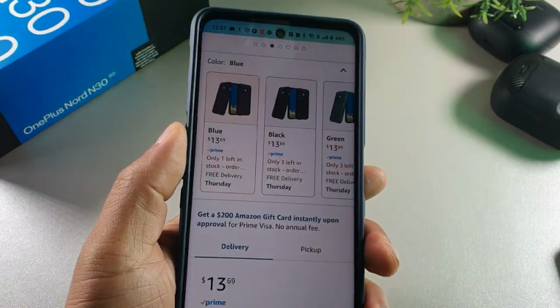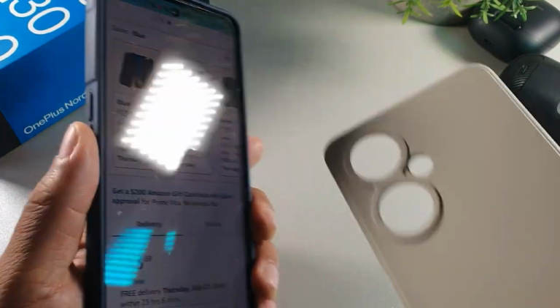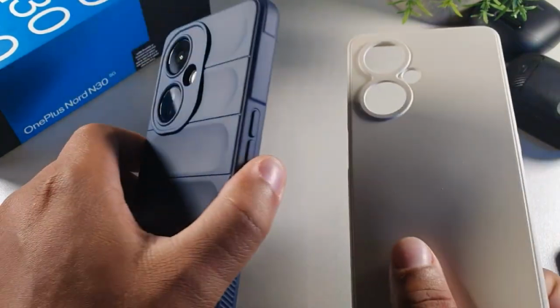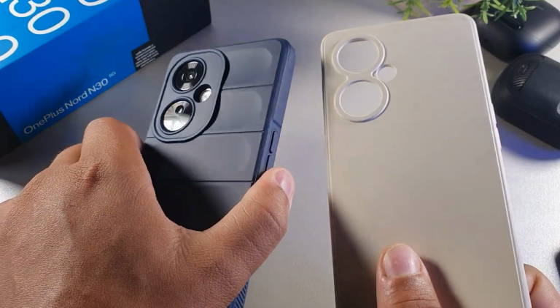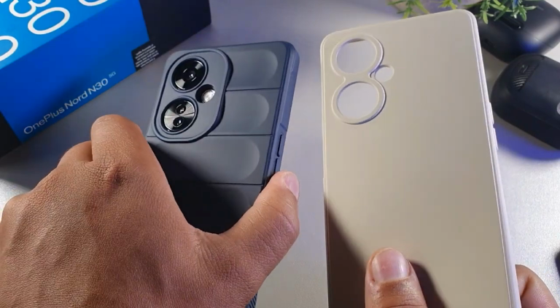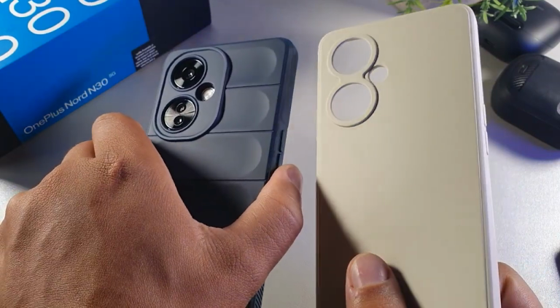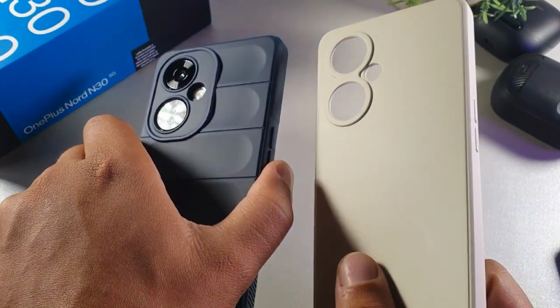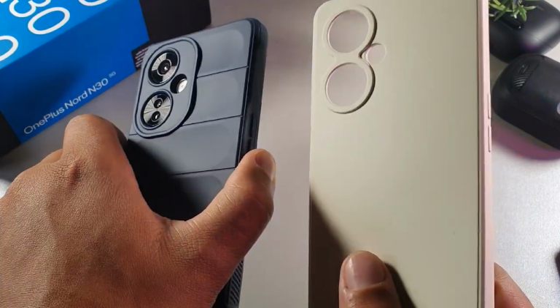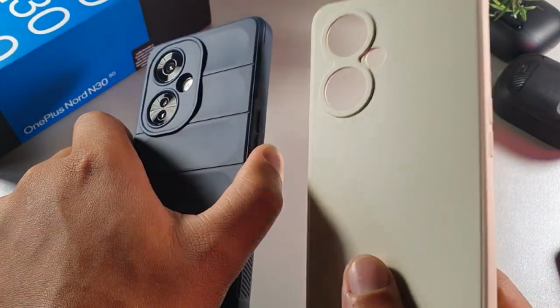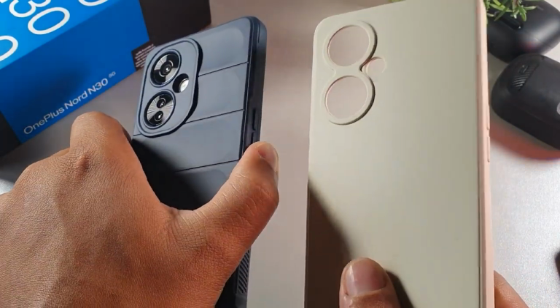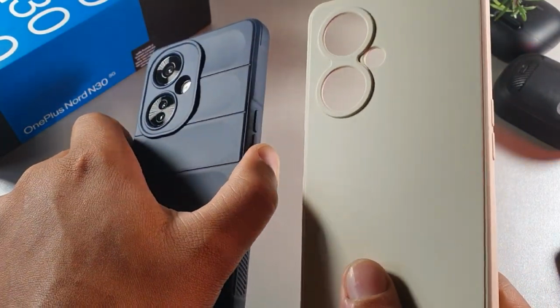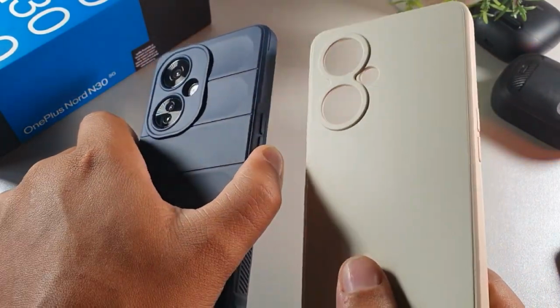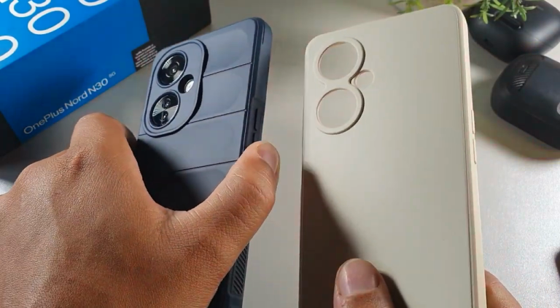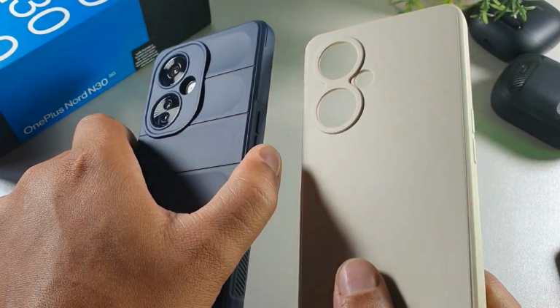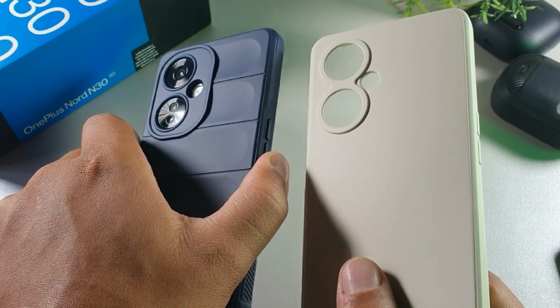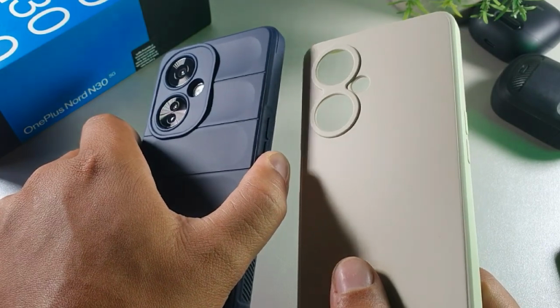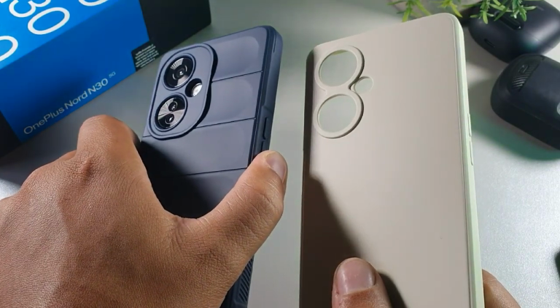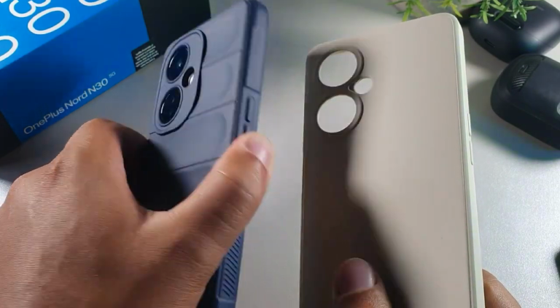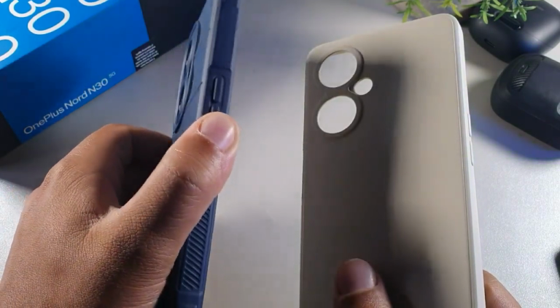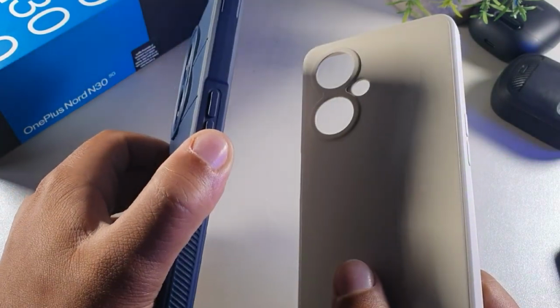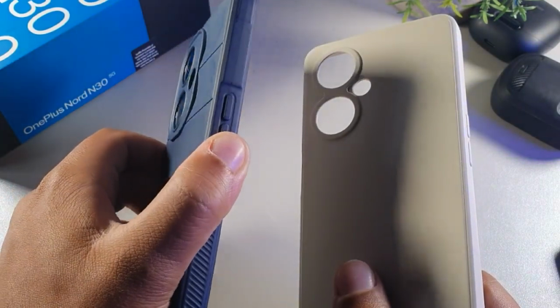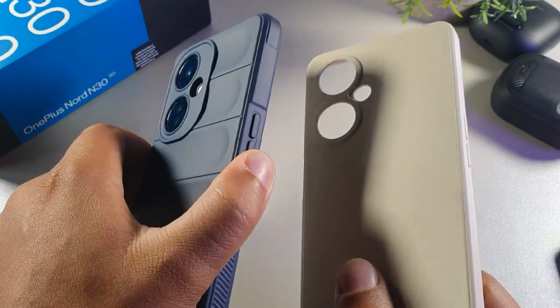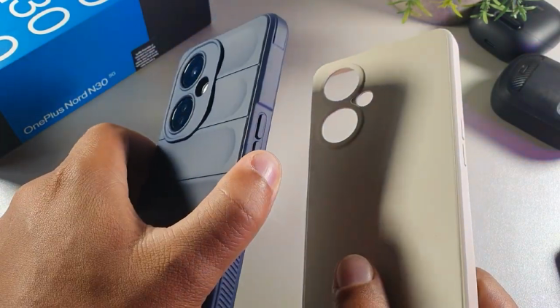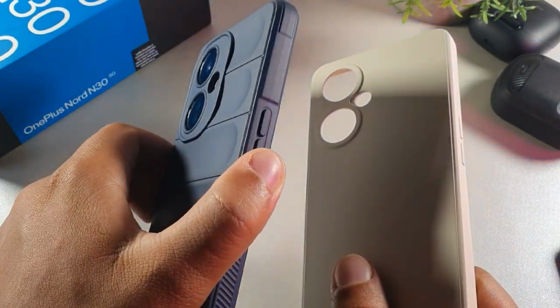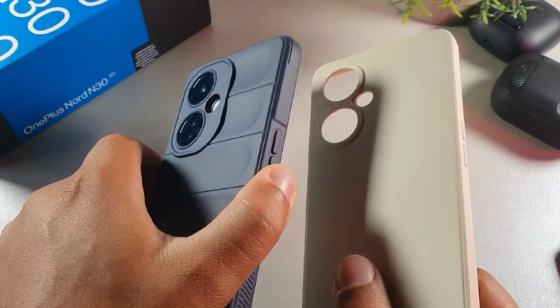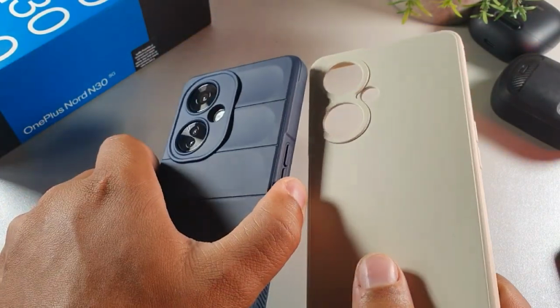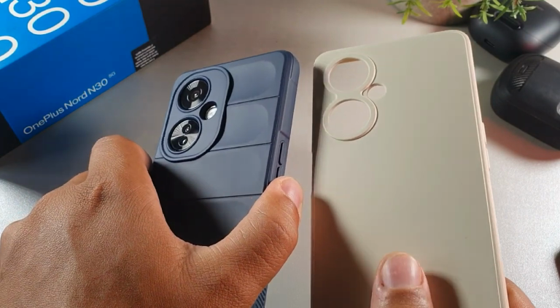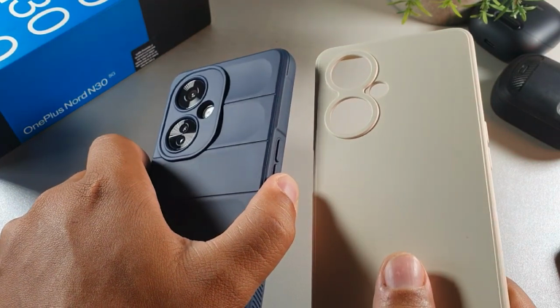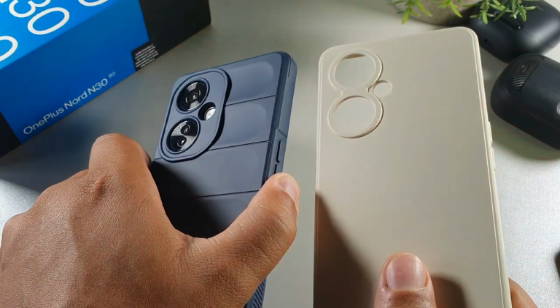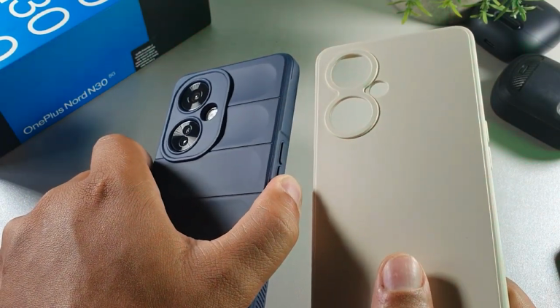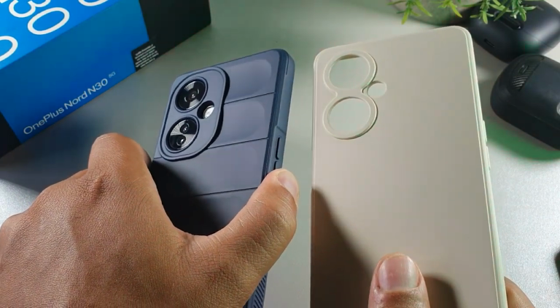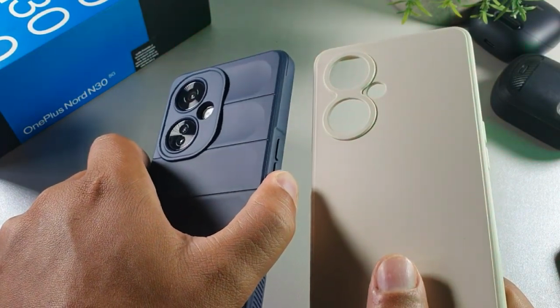Between these two cases, if you want a slim fit, I would go with this one. But if you want a grip feel for your Nord N30, I would go with this one right here. But they're both really nice and you get them in multiple colors.